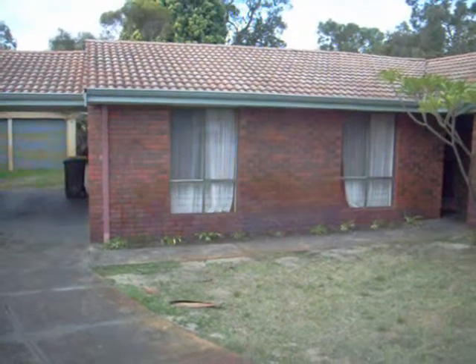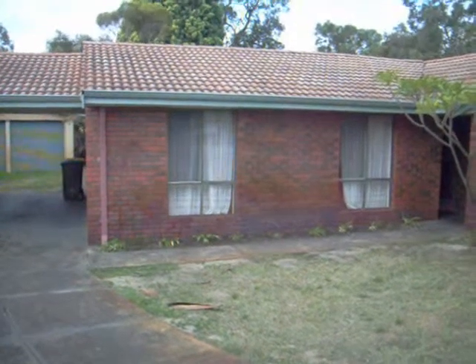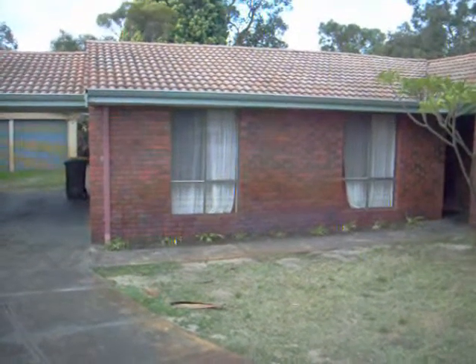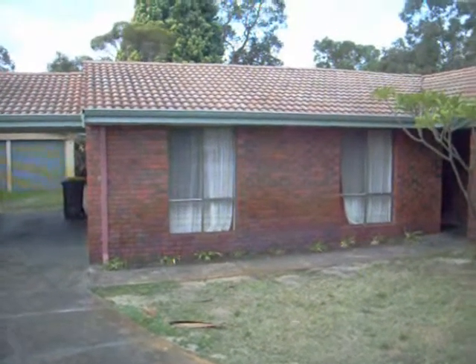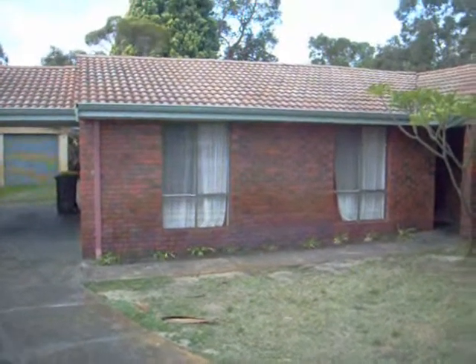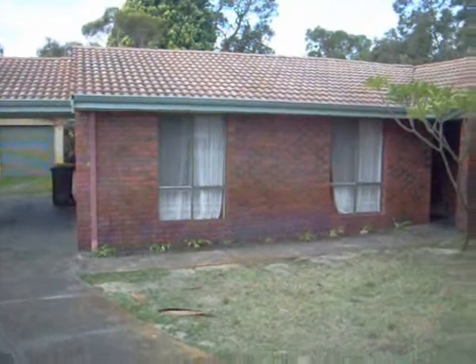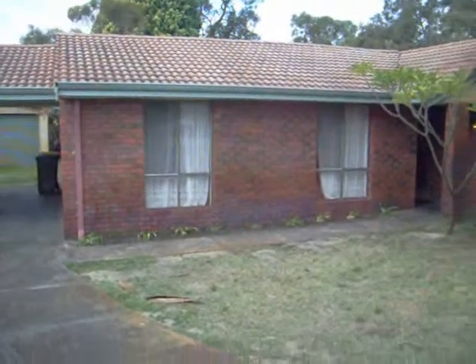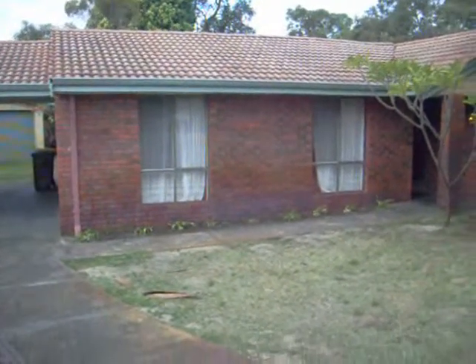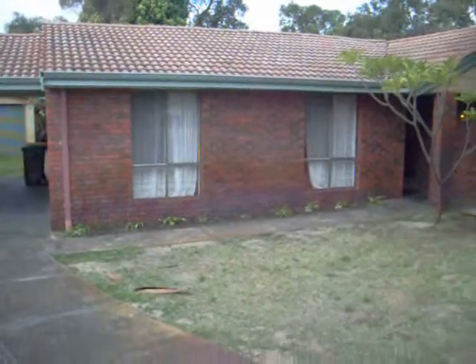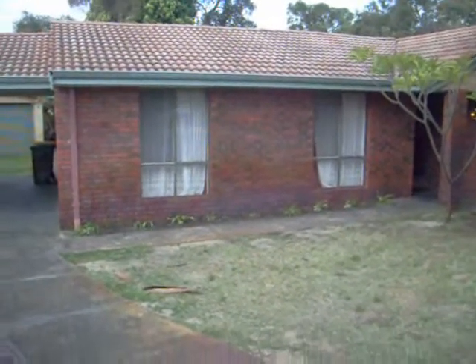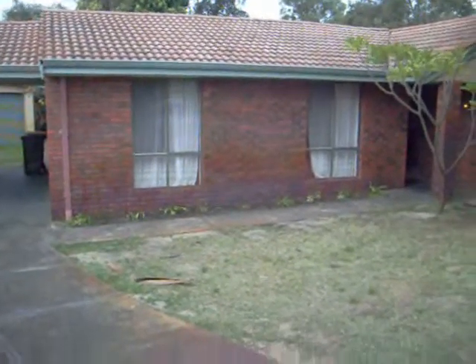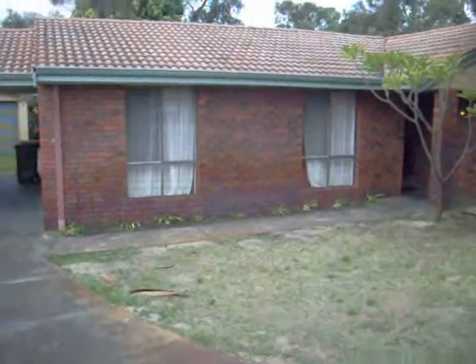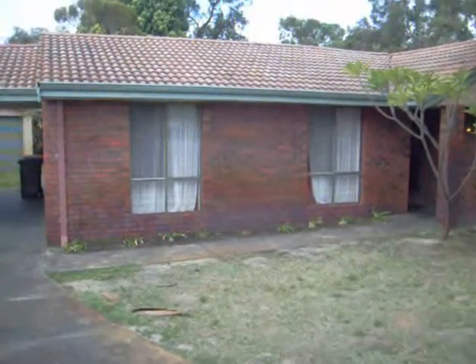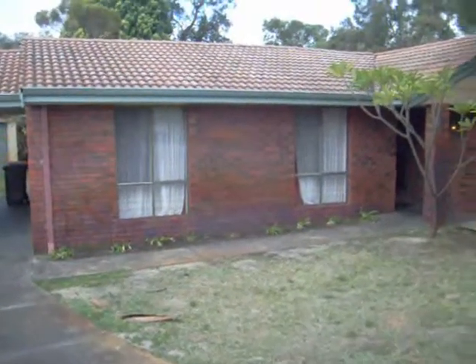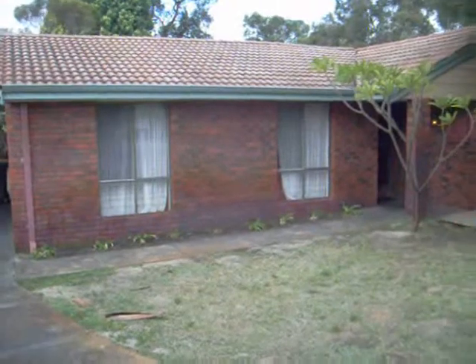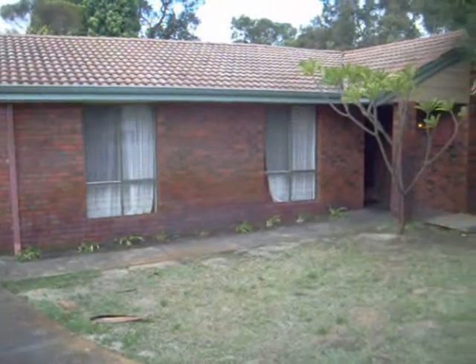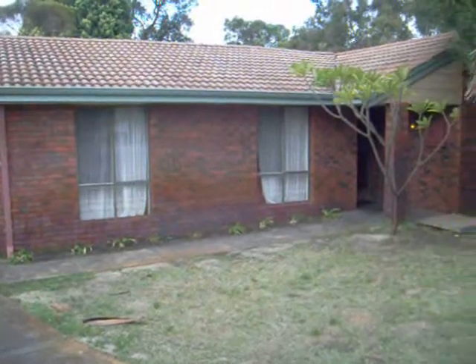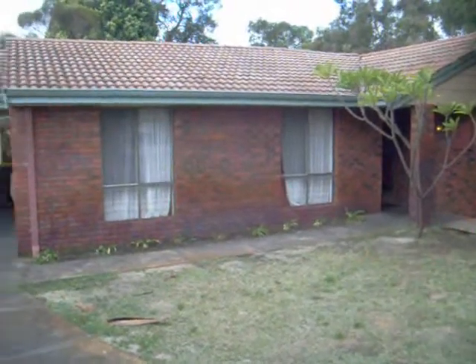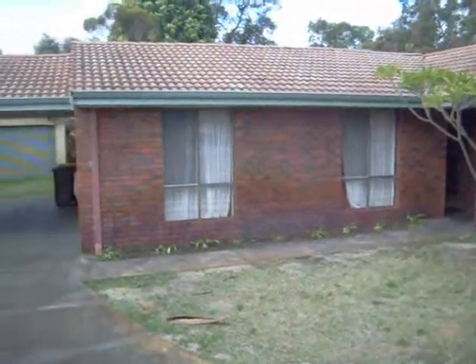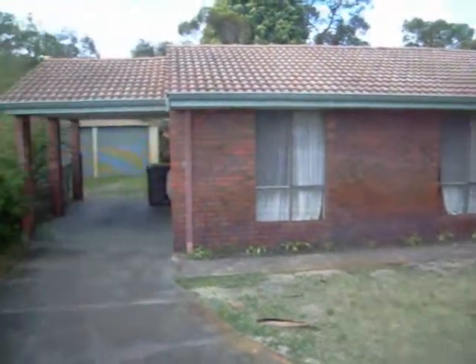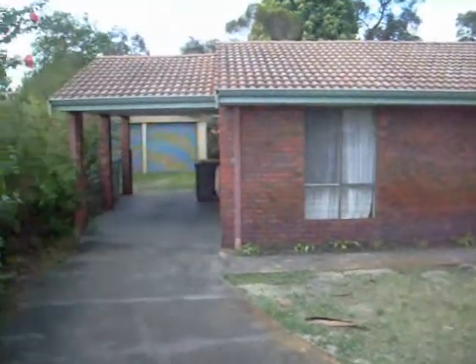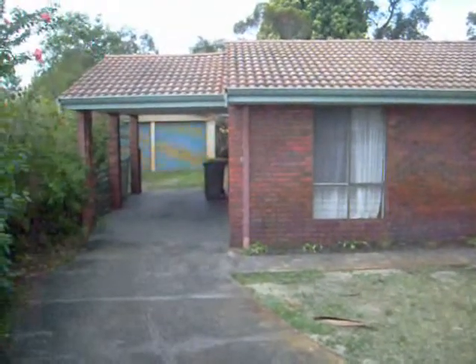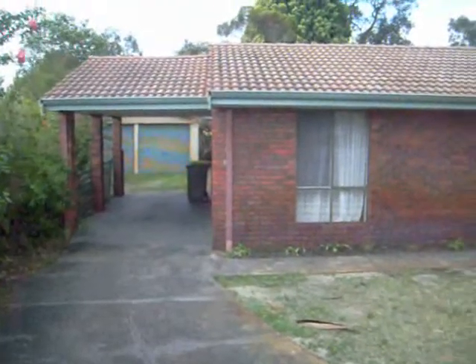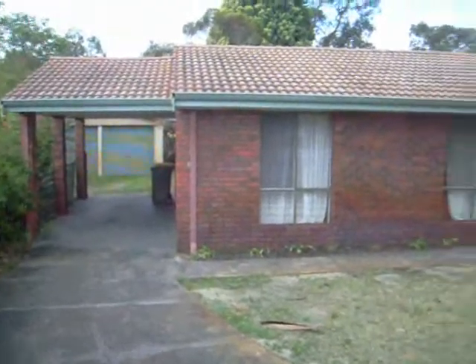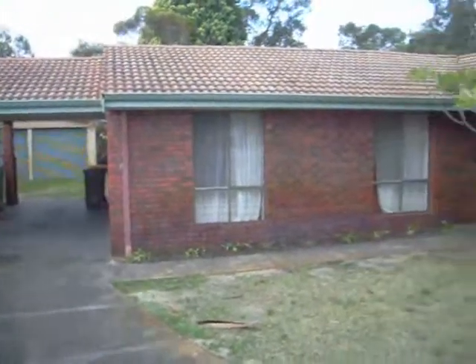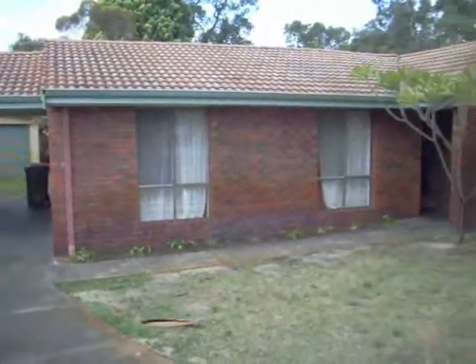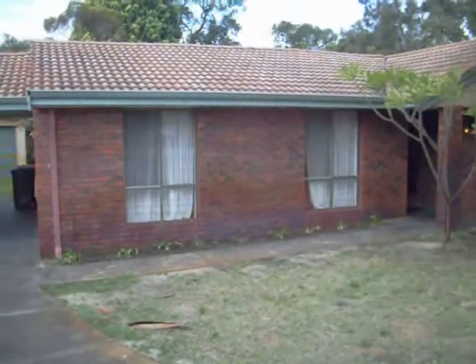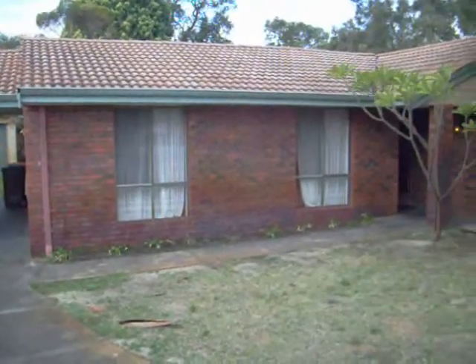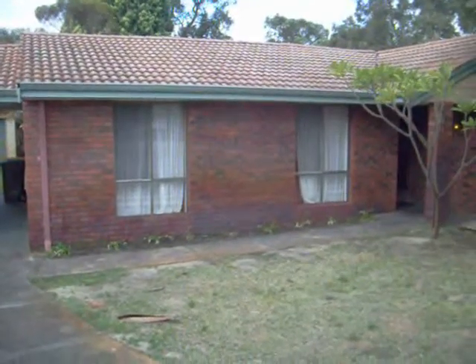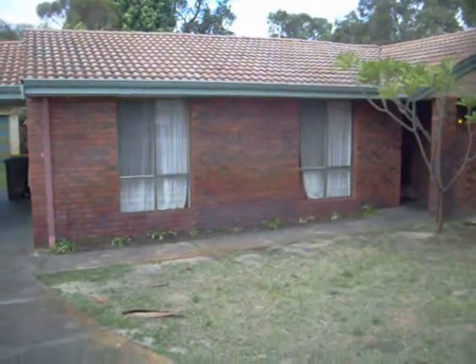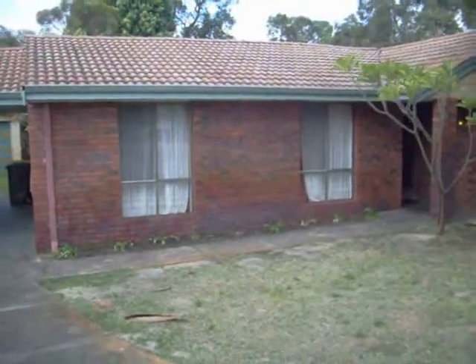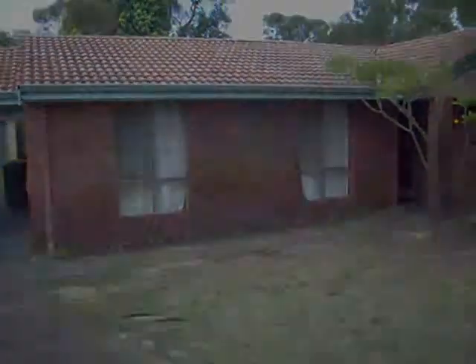Here I am at 10 Bustle Place in Beechsborough, situated at the end of a quiet little cul-de-sac. It's got a single carport. This is a huge house.